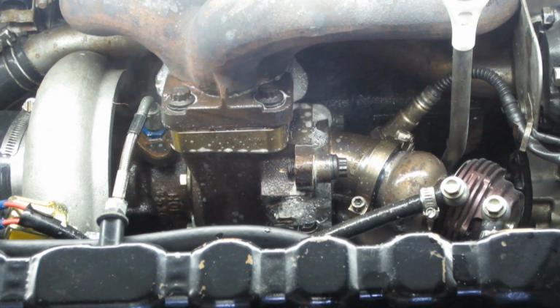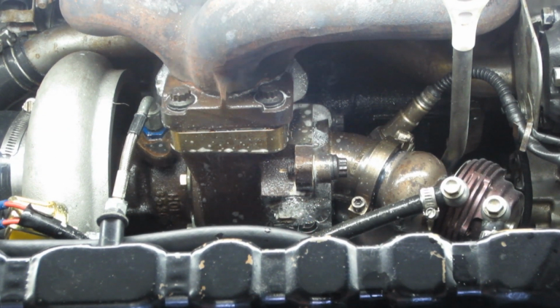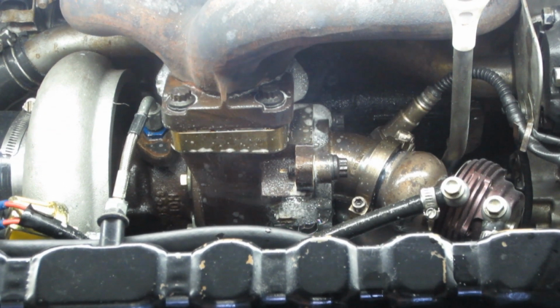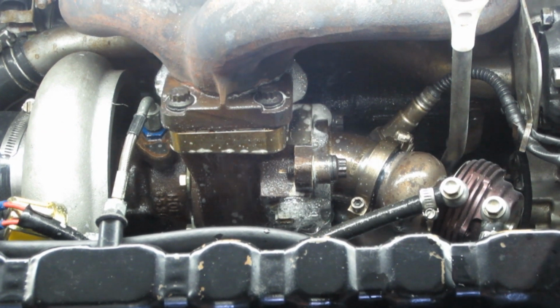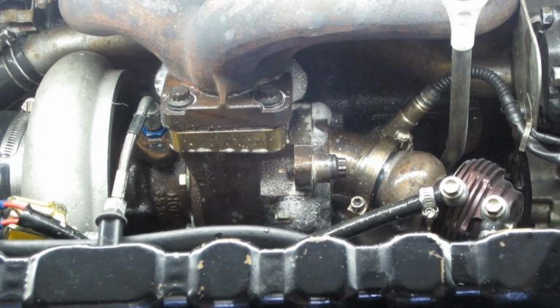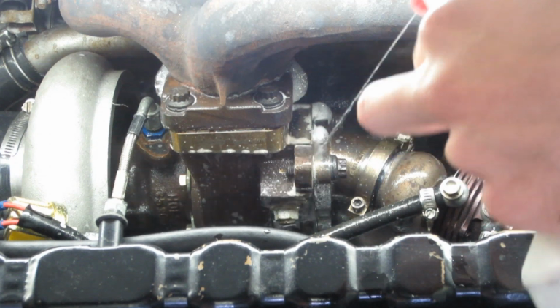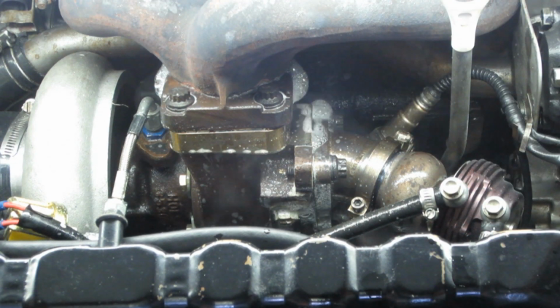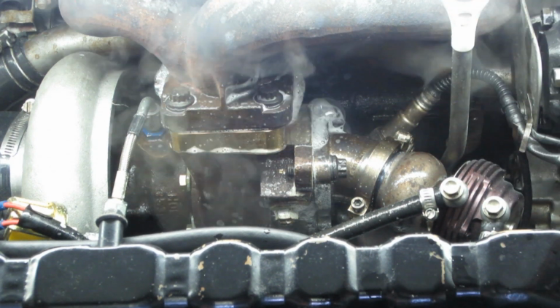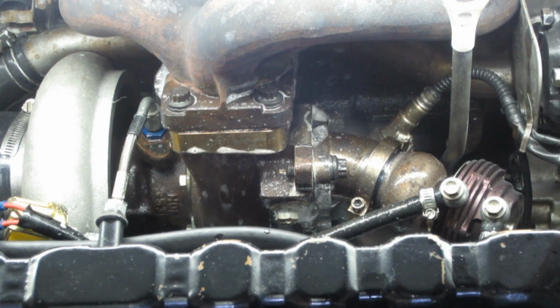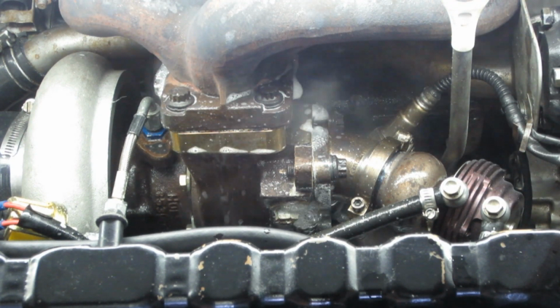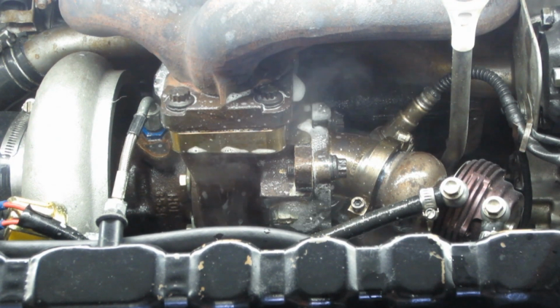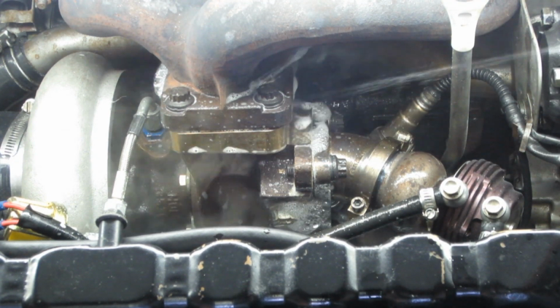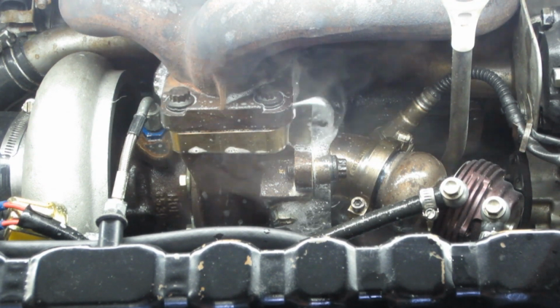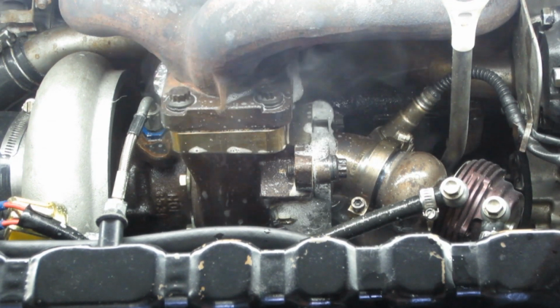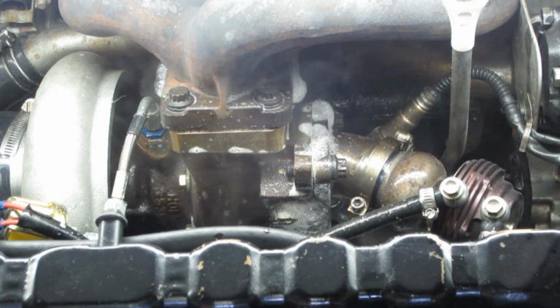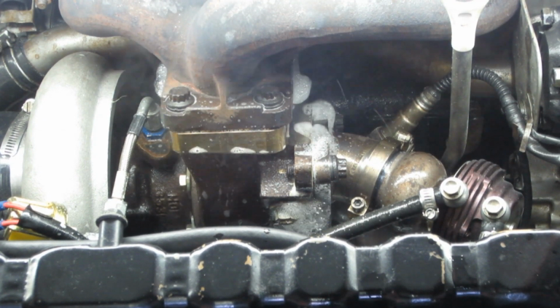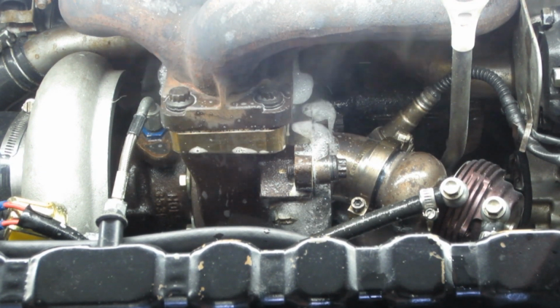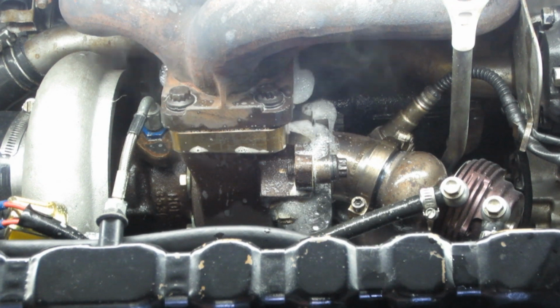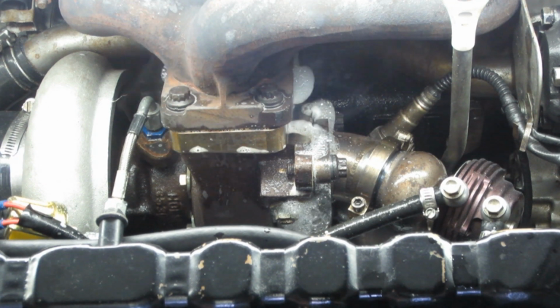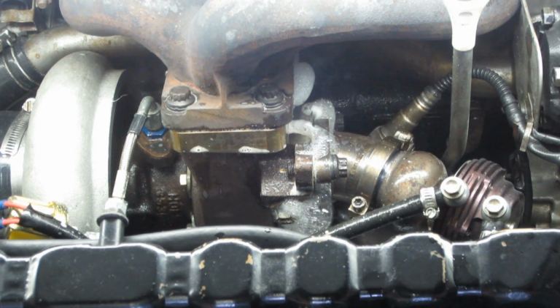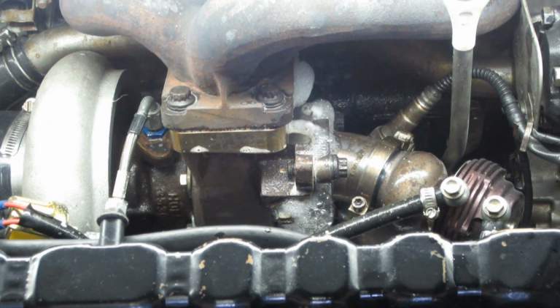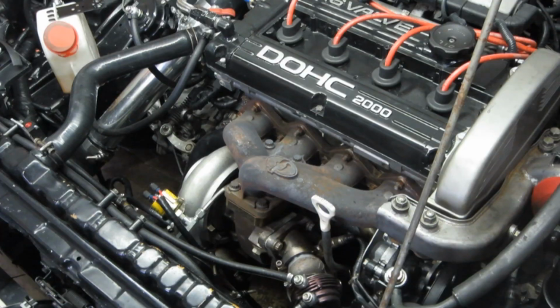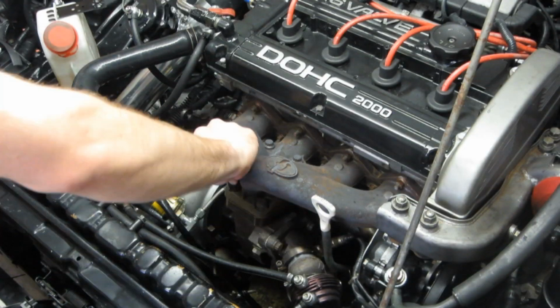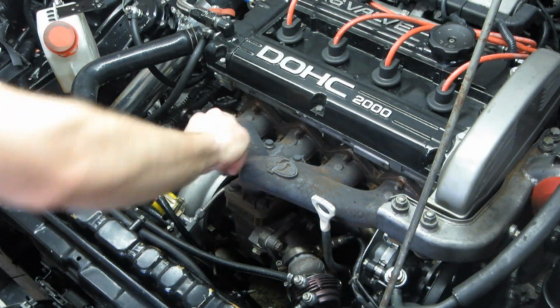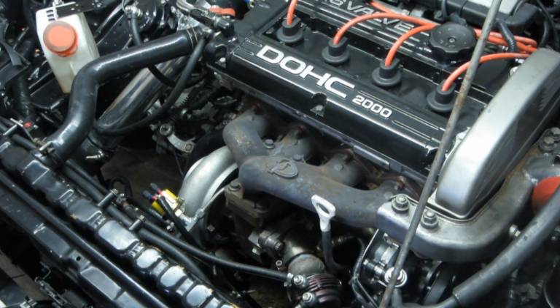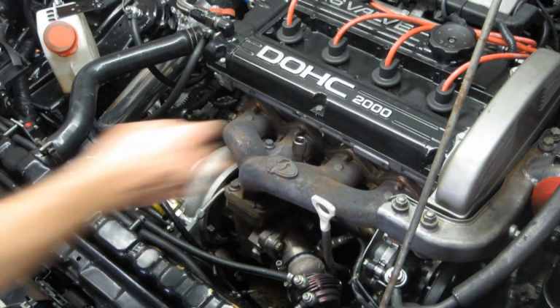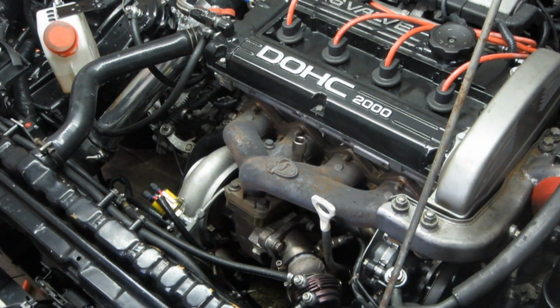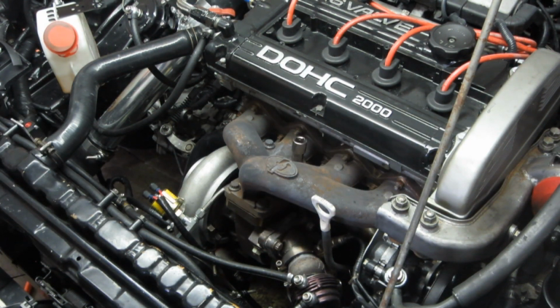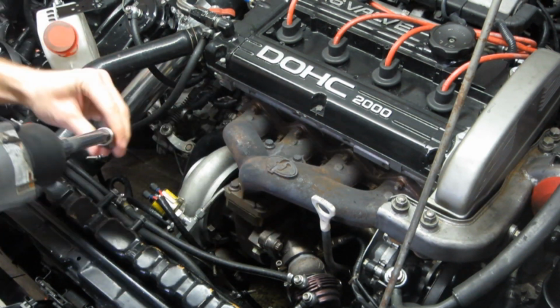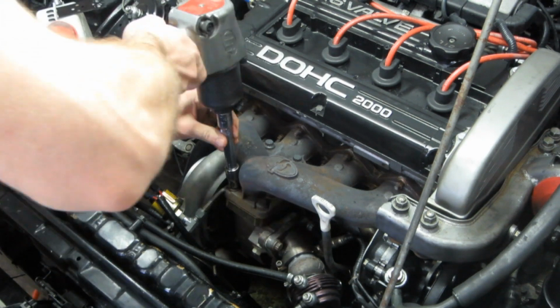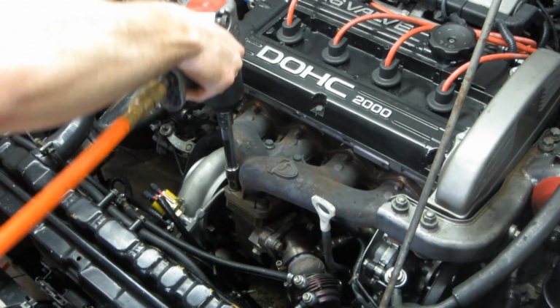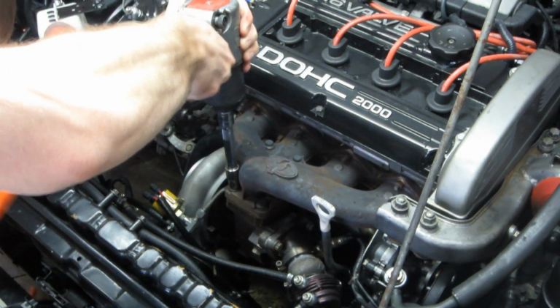The head to exhaust manifold inlet had leaks, the exhaust manifold outlet to the turbine housing inlet had leaks, and the turbine housing outlet to the O2 housing inlet had leaks. It's a wonder something has not yet went horribly wrong based off of false O2 readings.